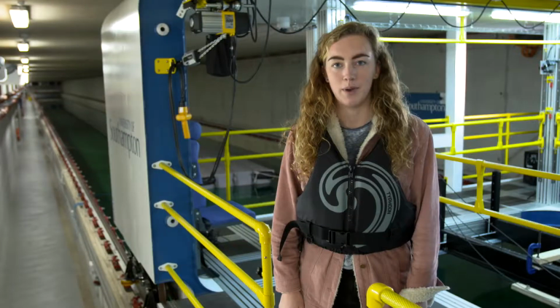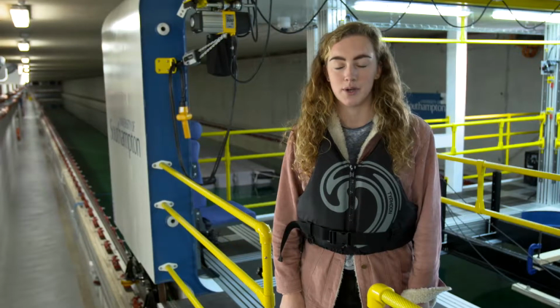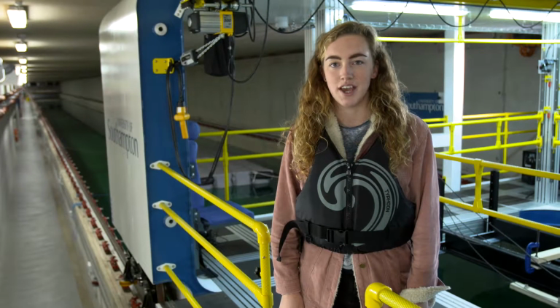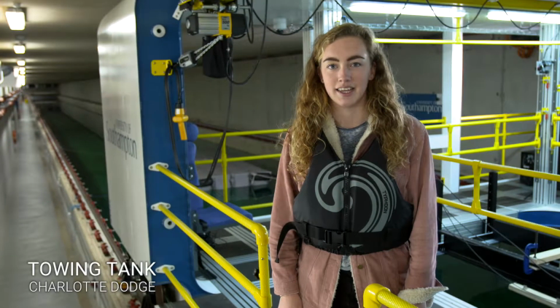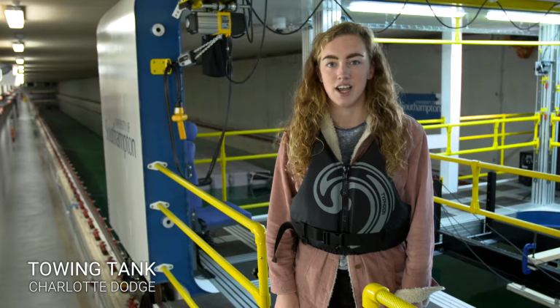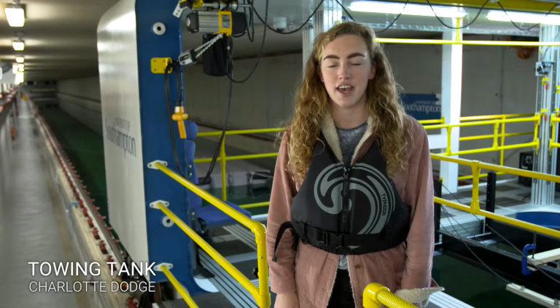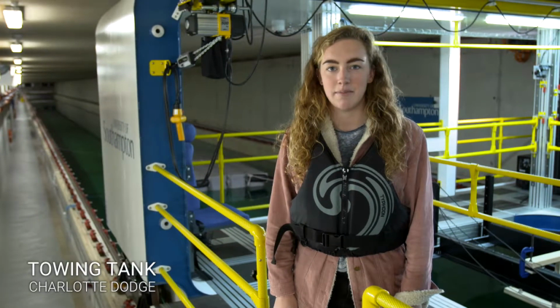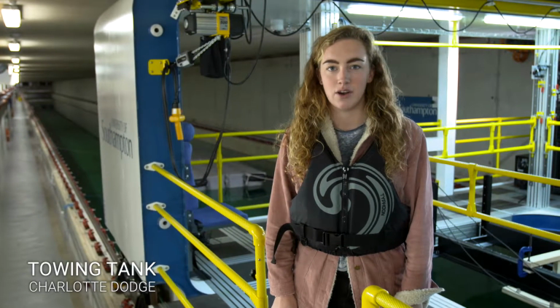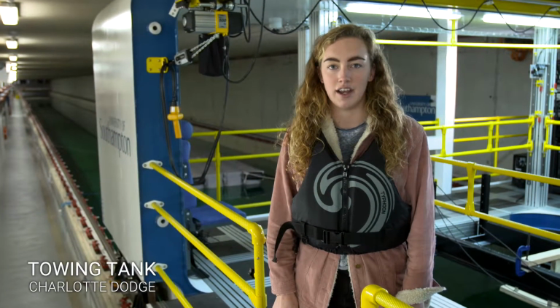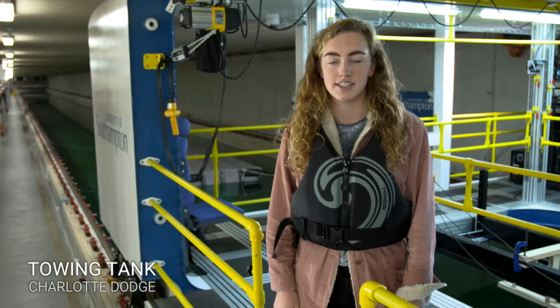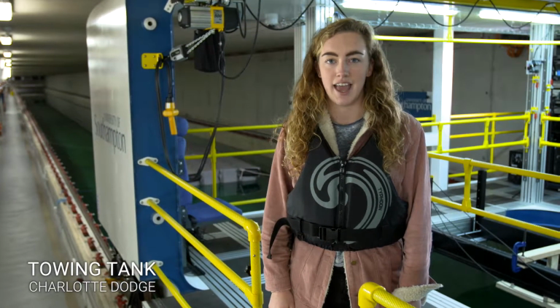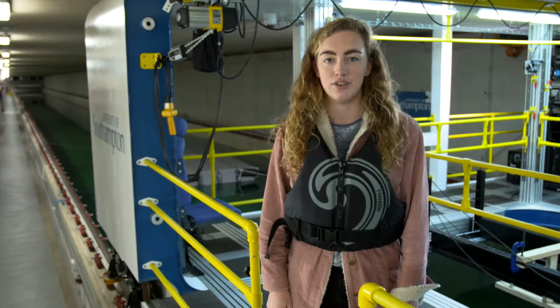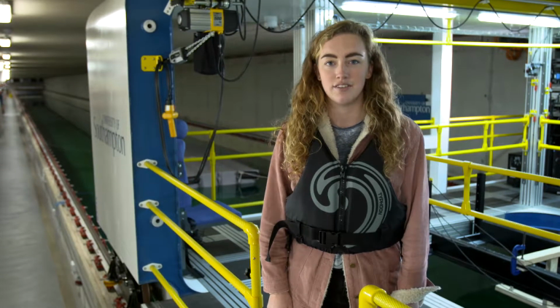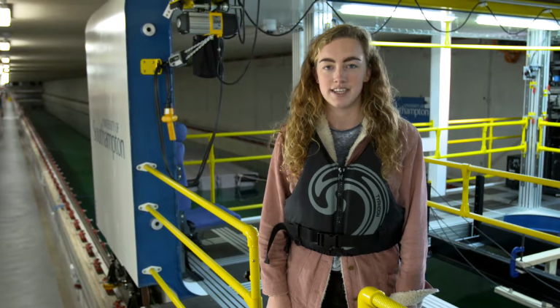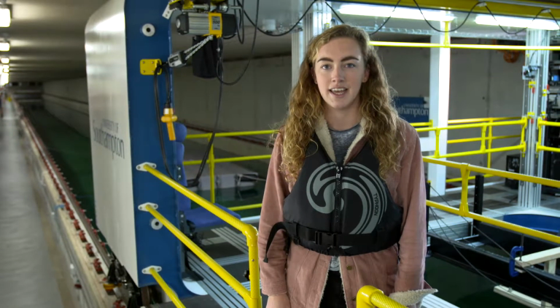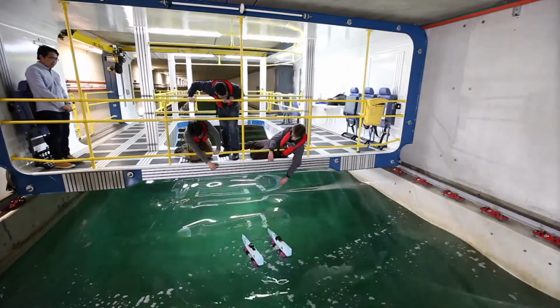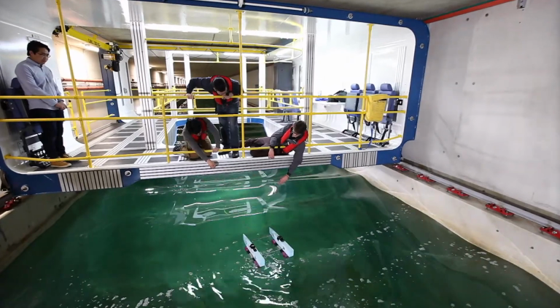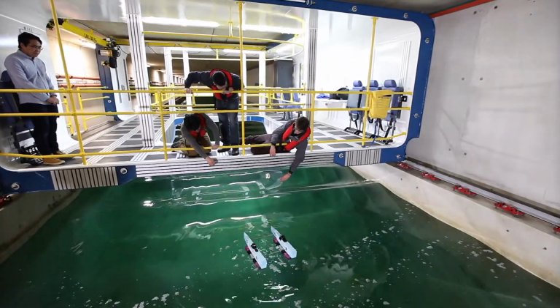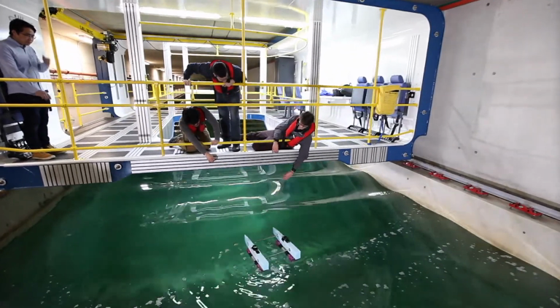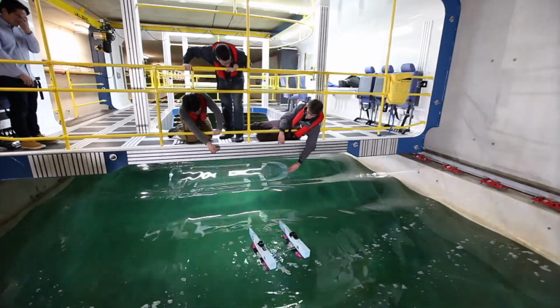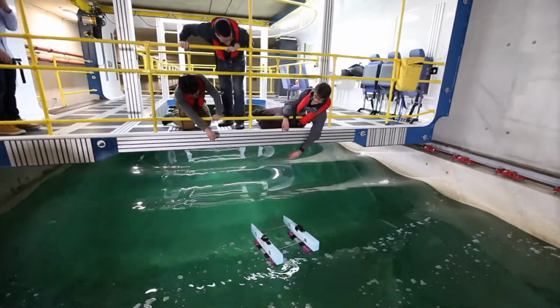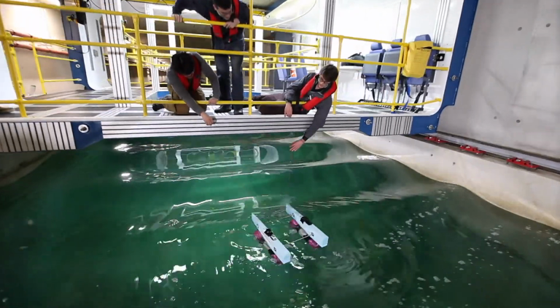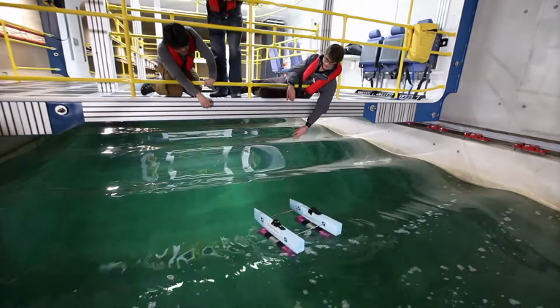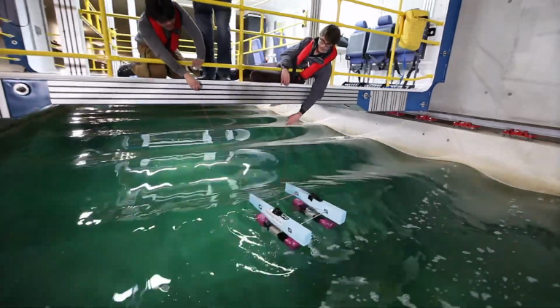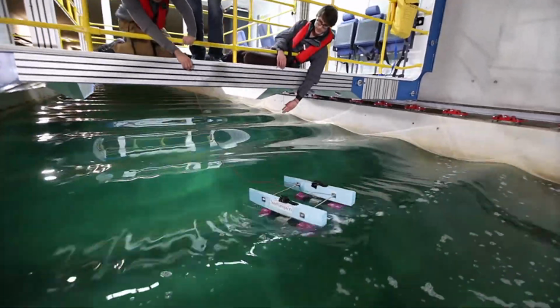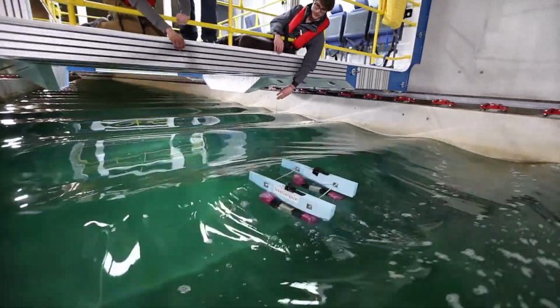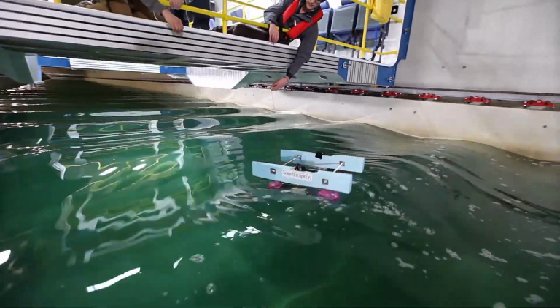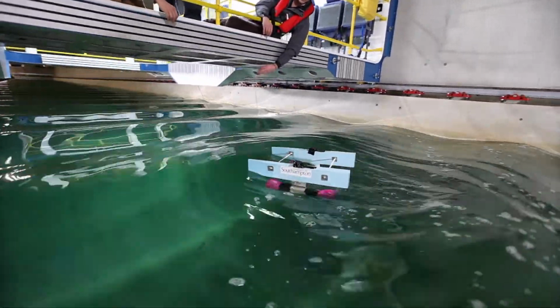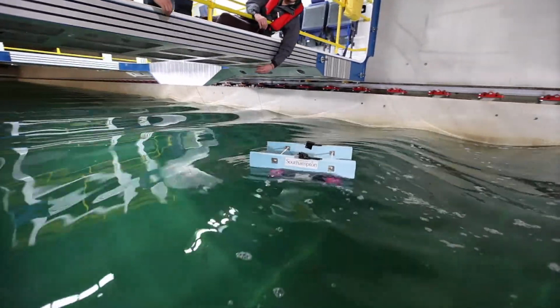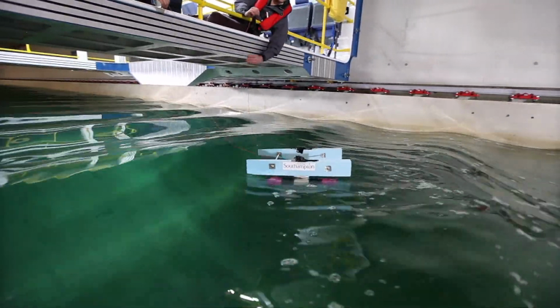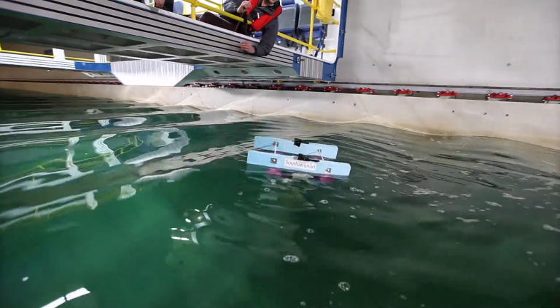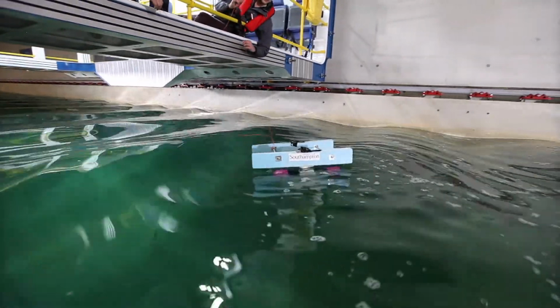Welcome to our new towing tank. It's 138 metres long and the largest tank at any UK university. It lets us study the power requirements of high-speed vessels, assess safe limits of extreme waves, and the energy efficiency of hull designs.